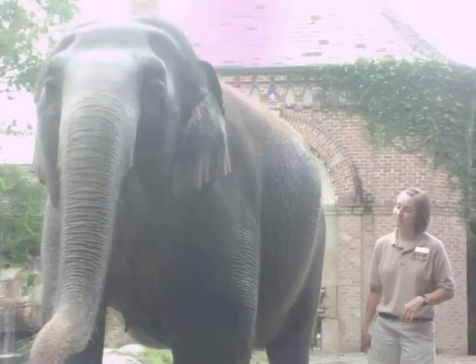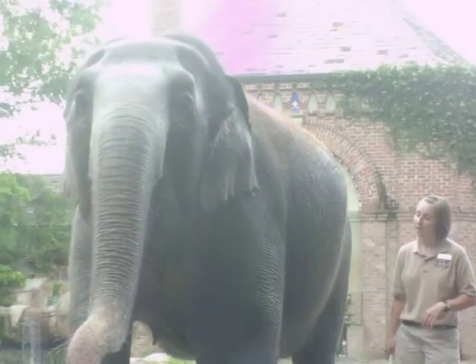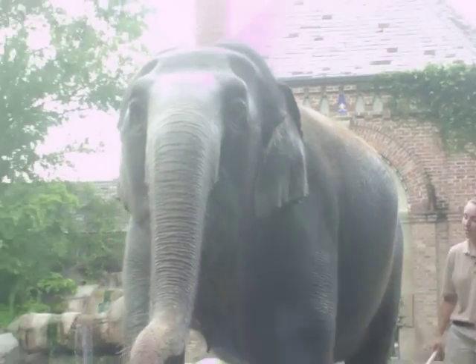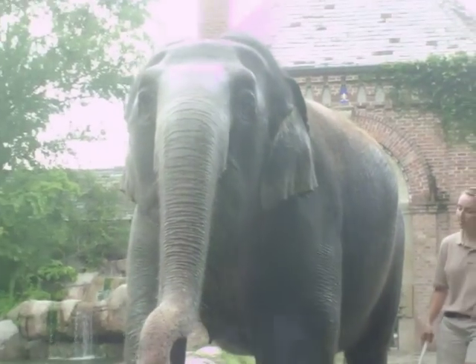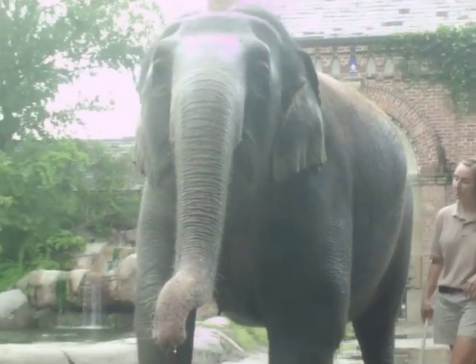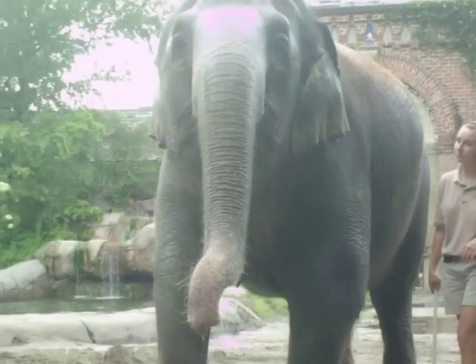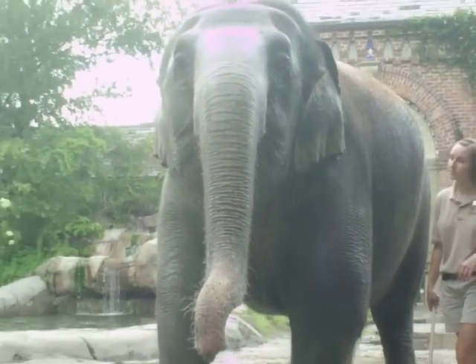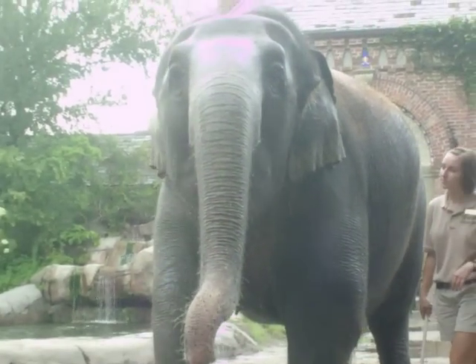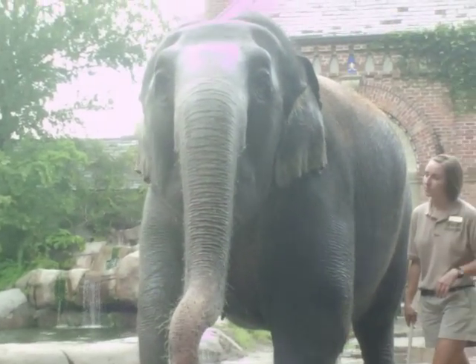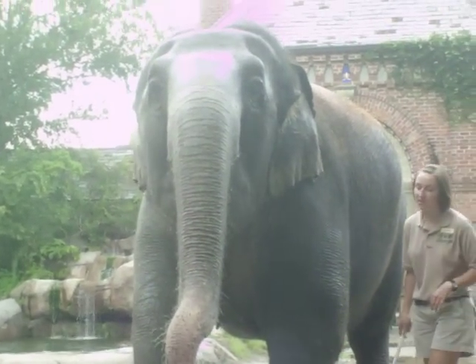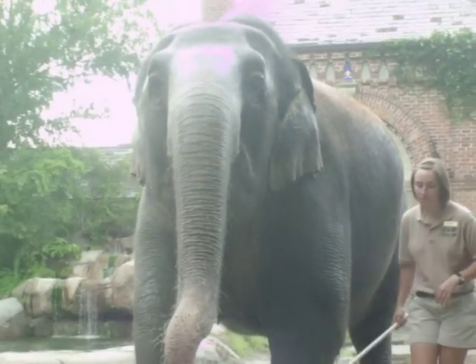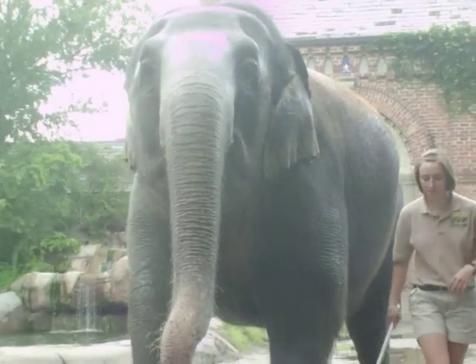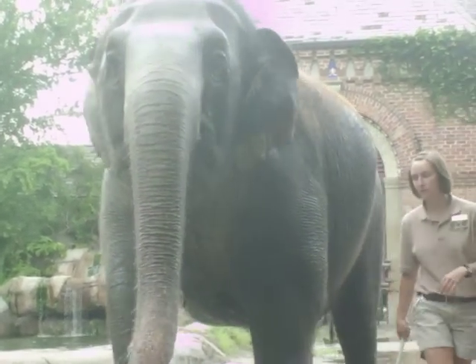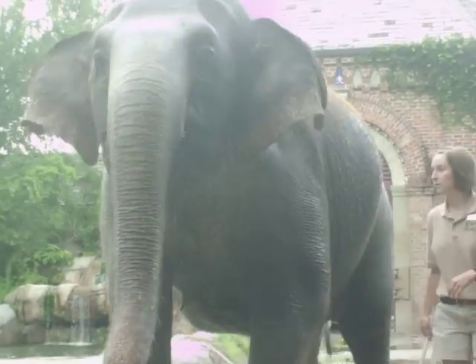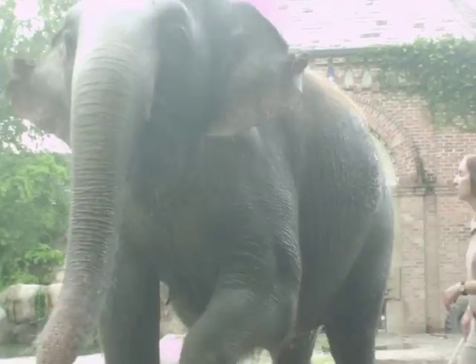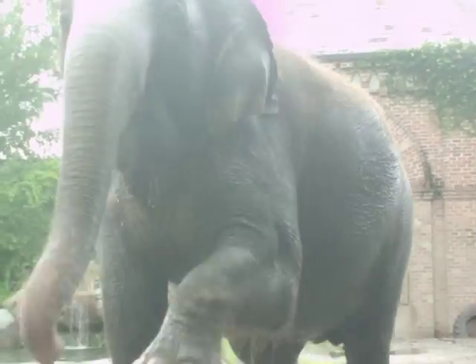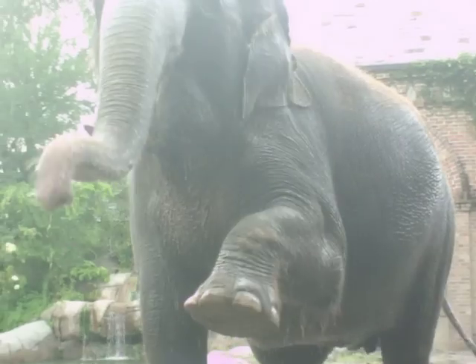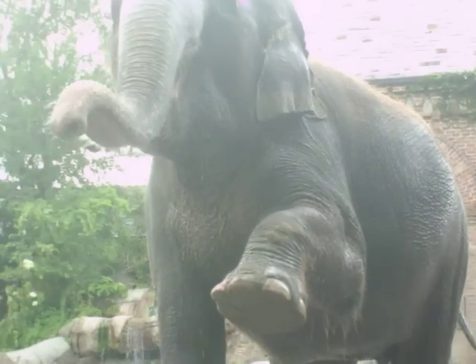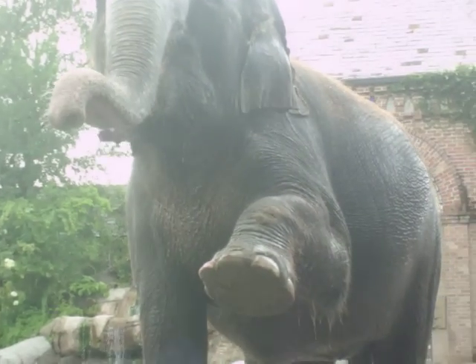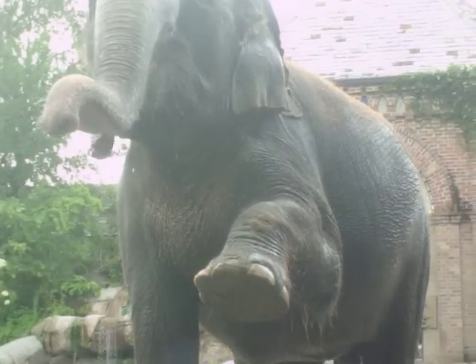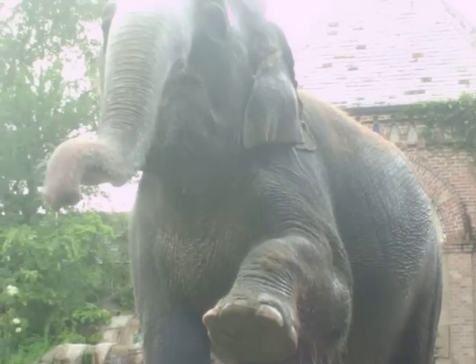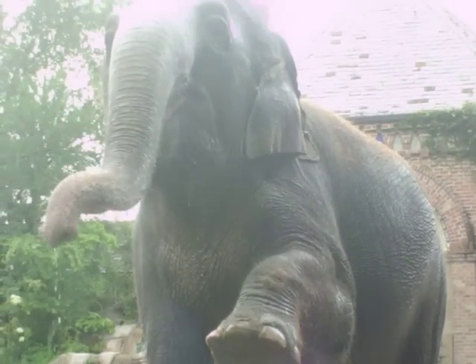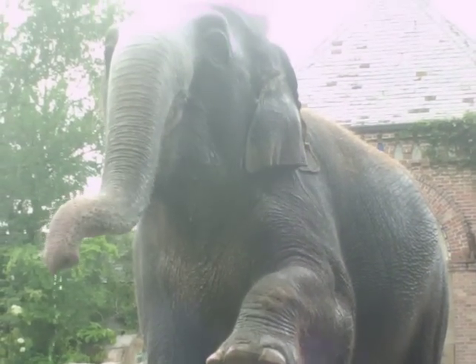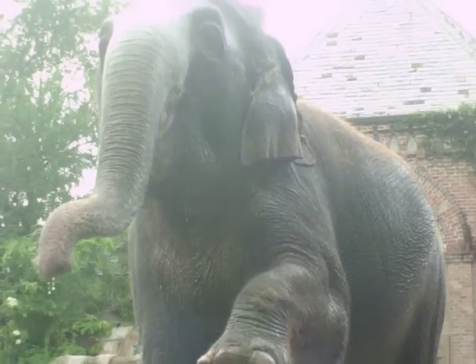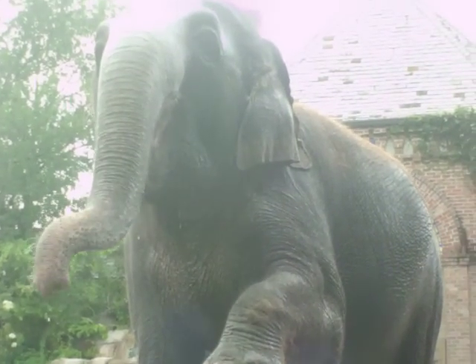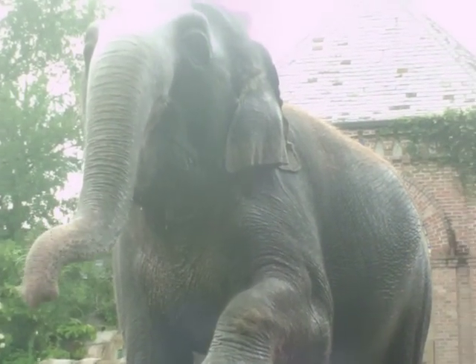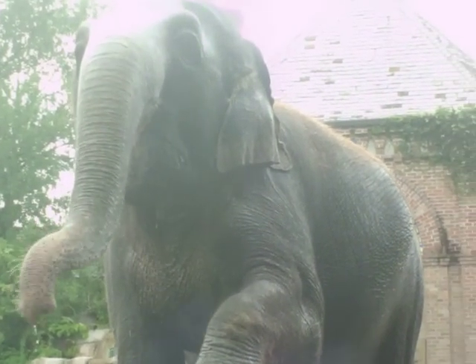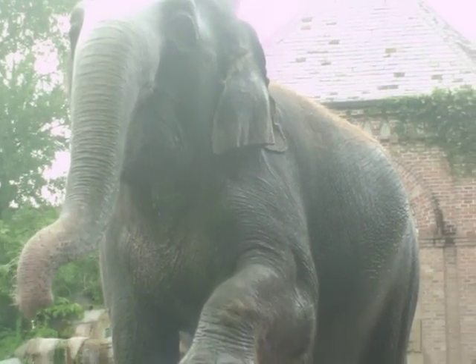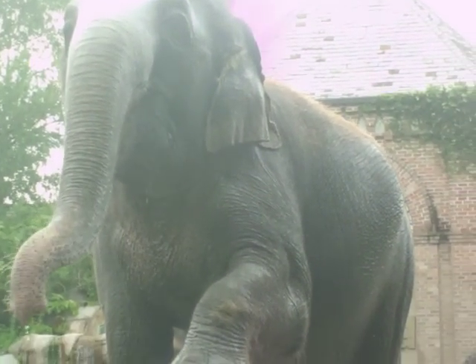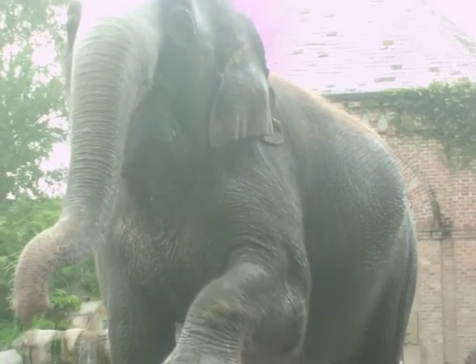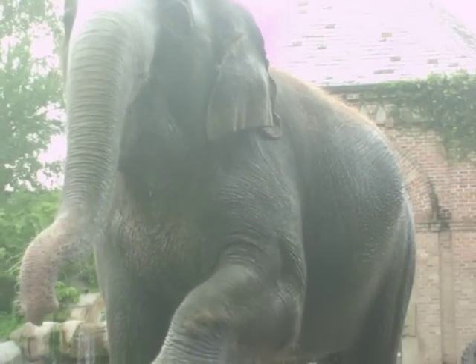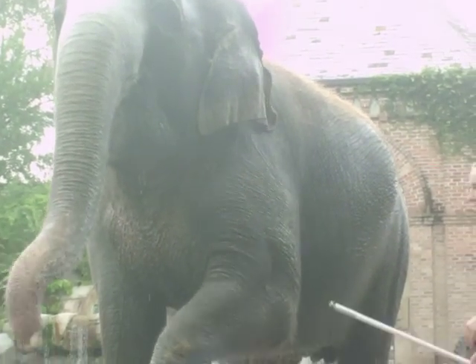Just remember, when you're touching the elephant as she comes down, remember to watch where your arms and legs, heads and hands are.